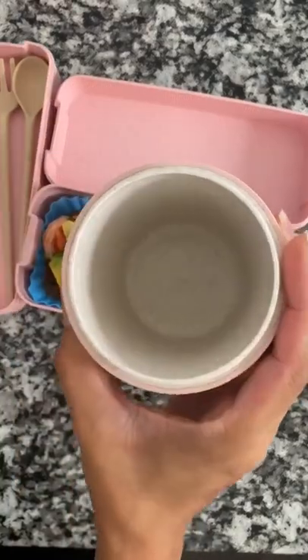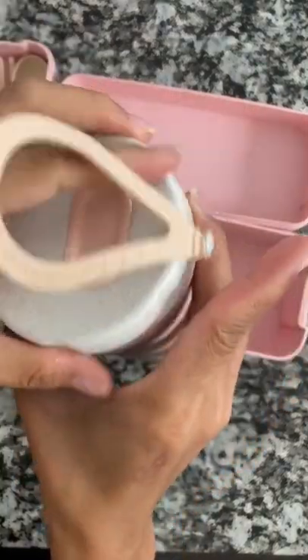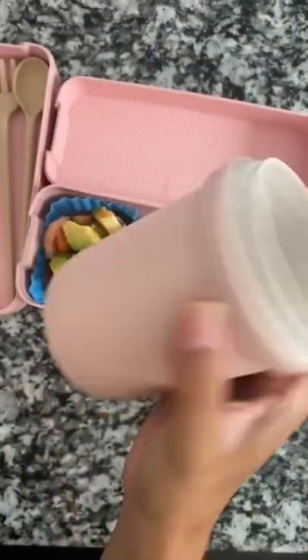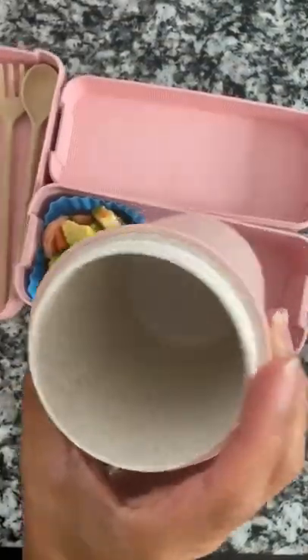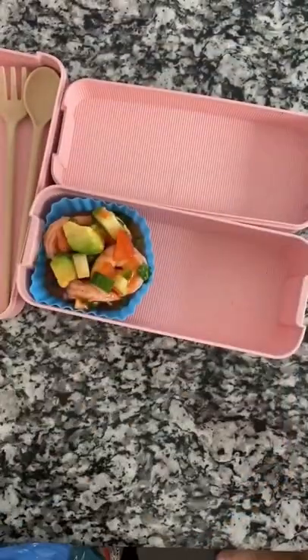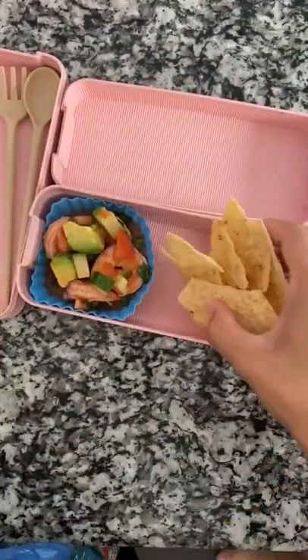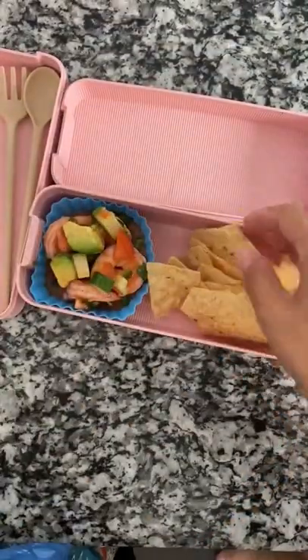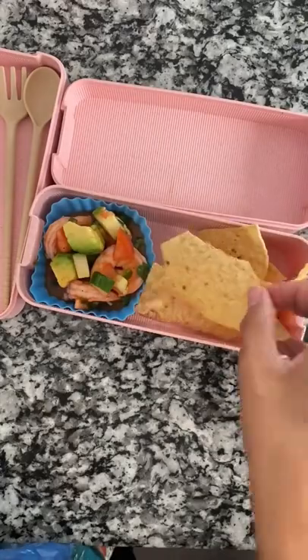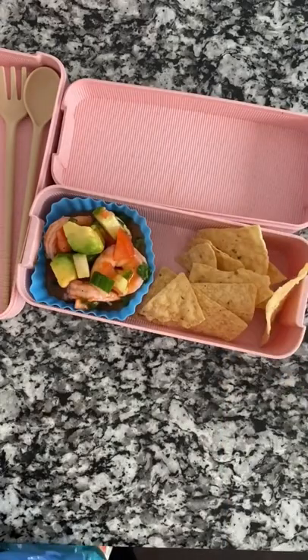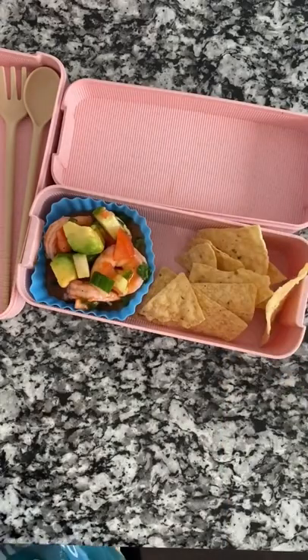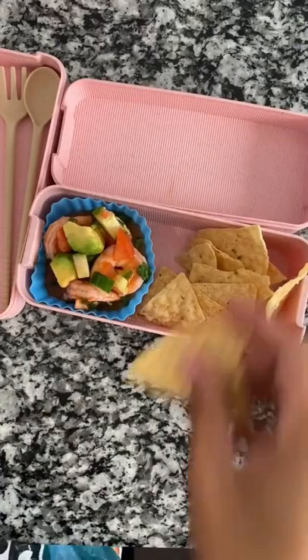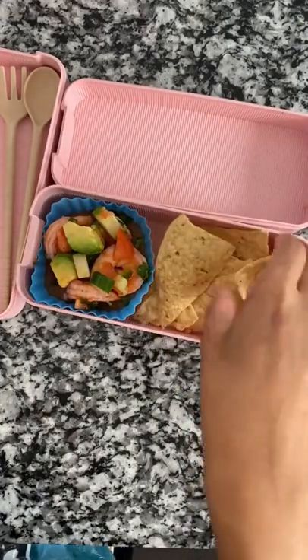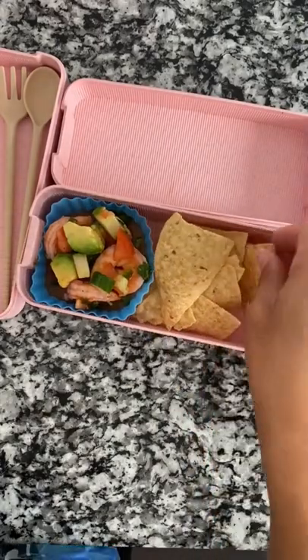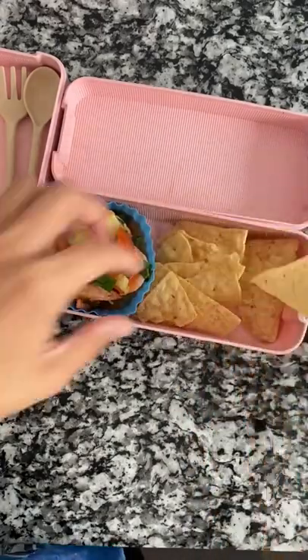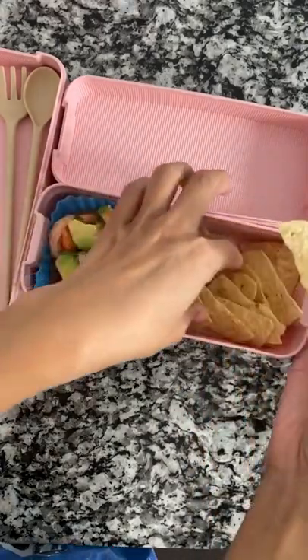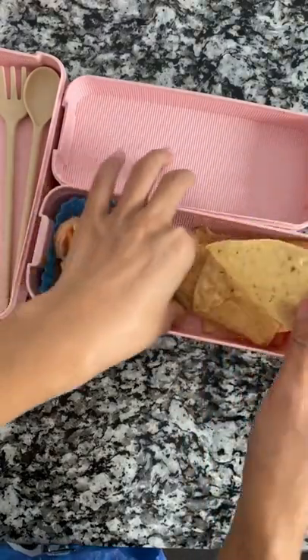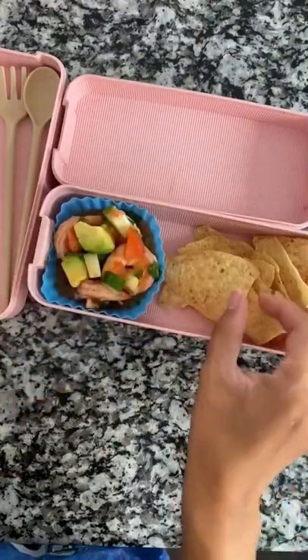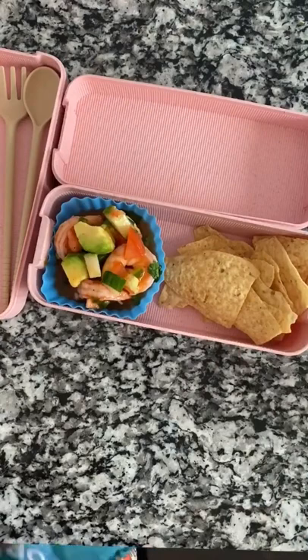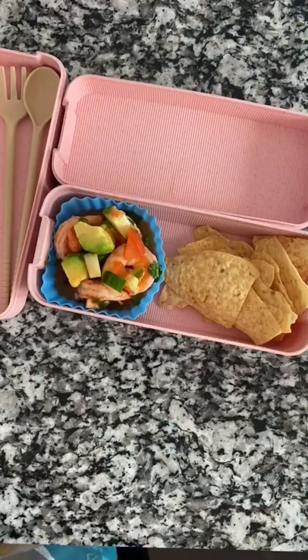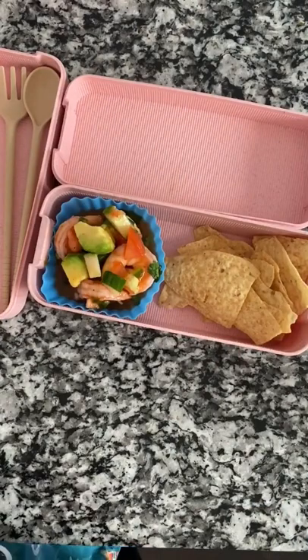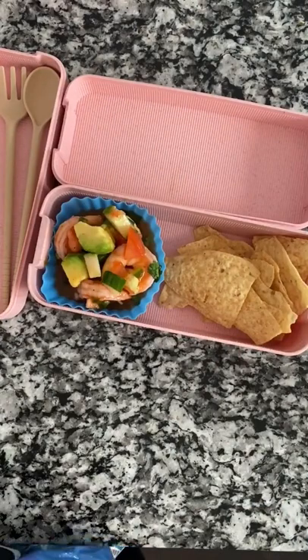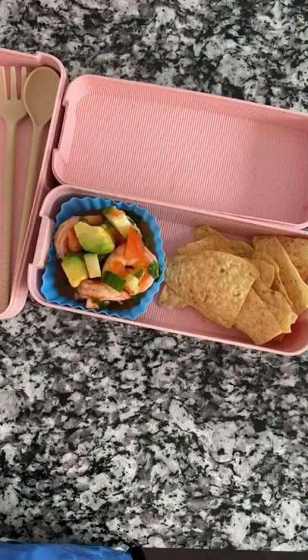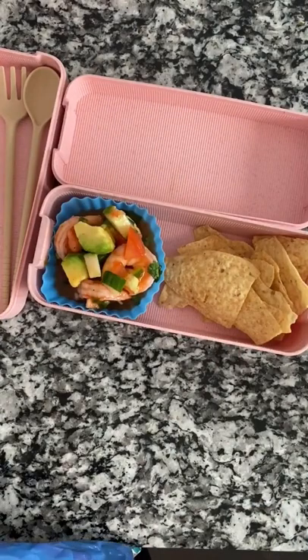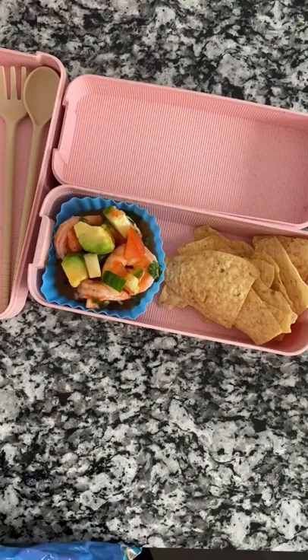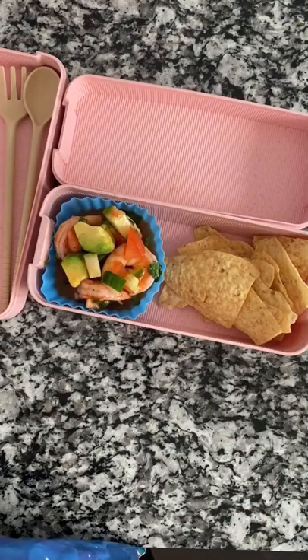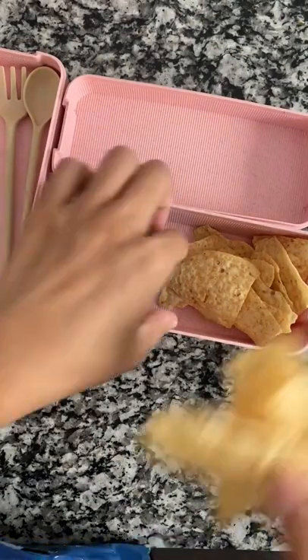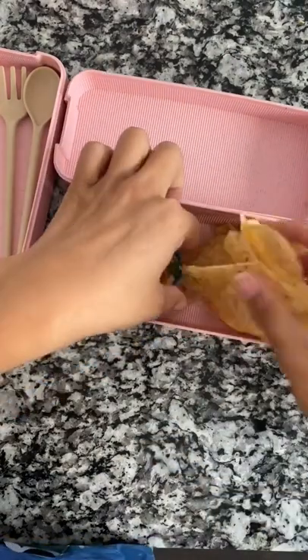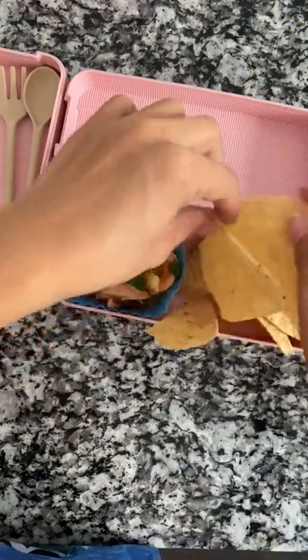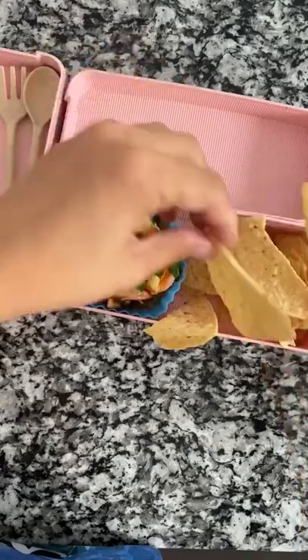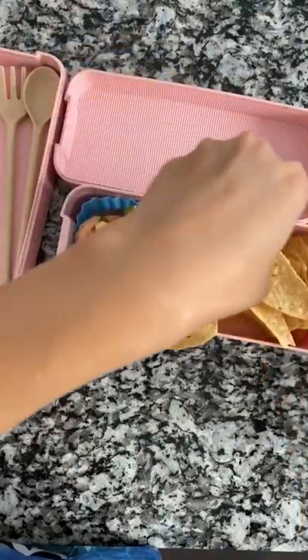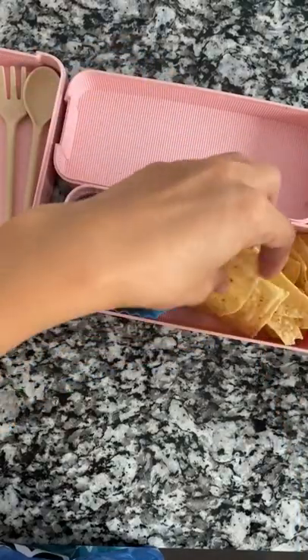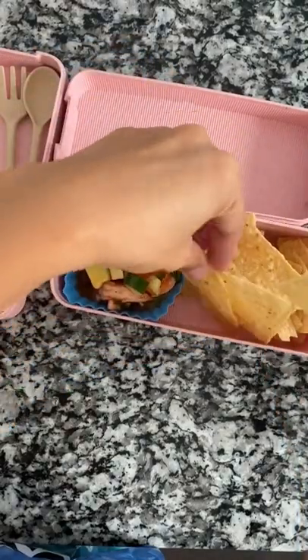When they are physically going to school, I use a leak-proof container like that. And then I'm adding tortilla chips. I know a lot of places serve it with crackers, but we eat it with tortilla chips.